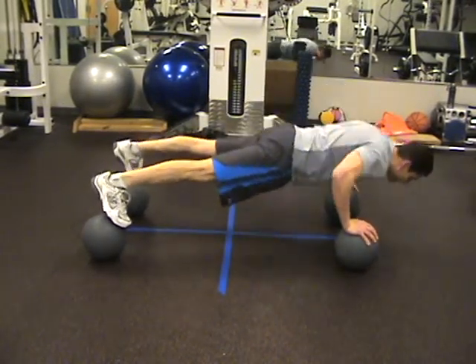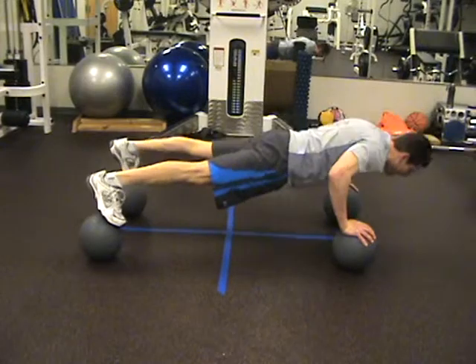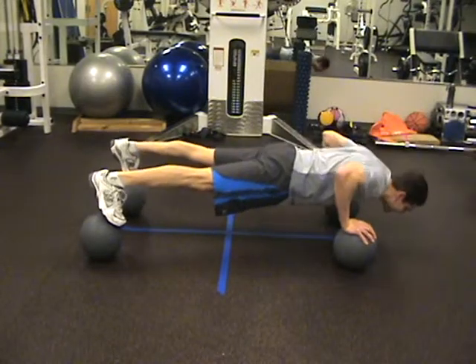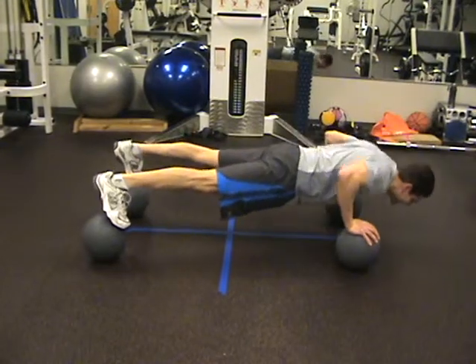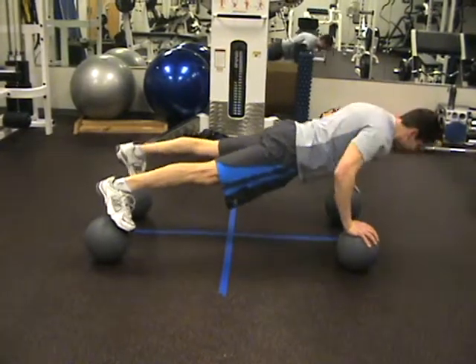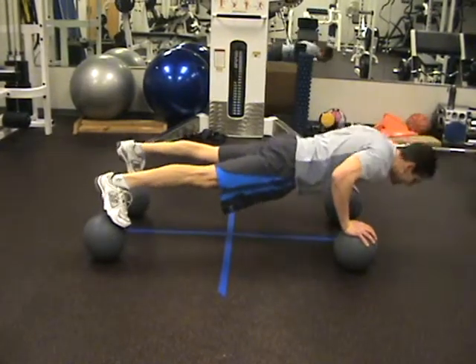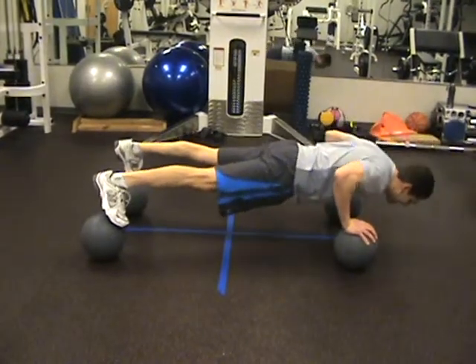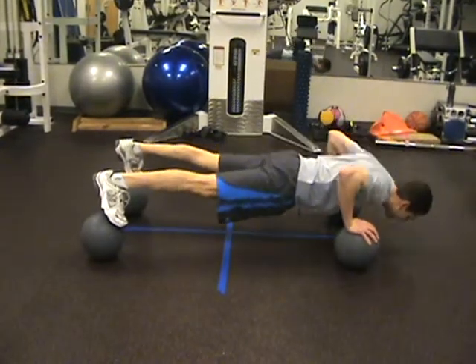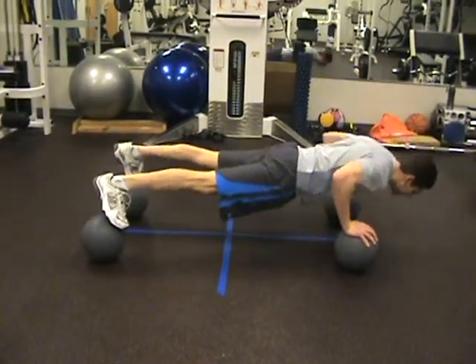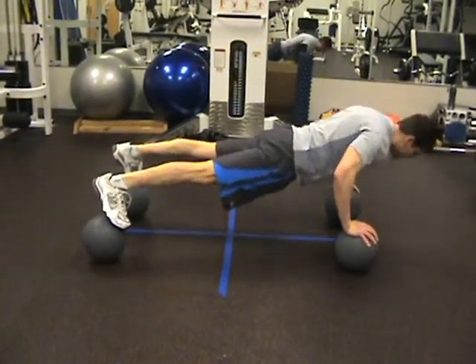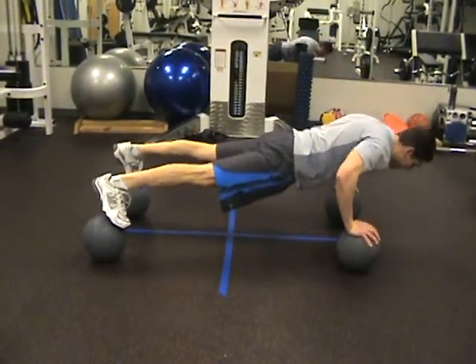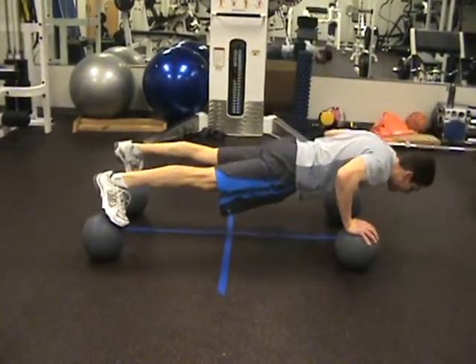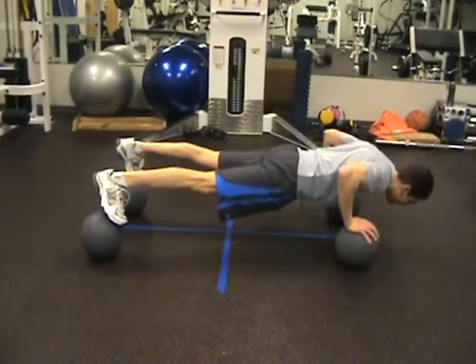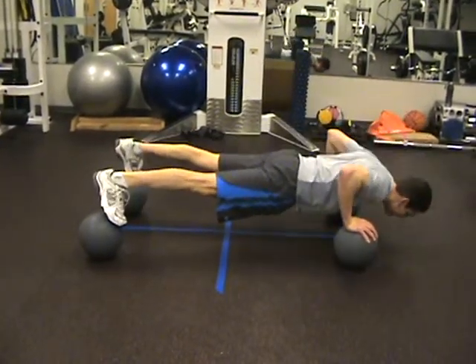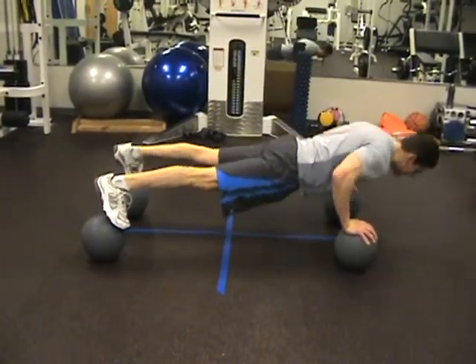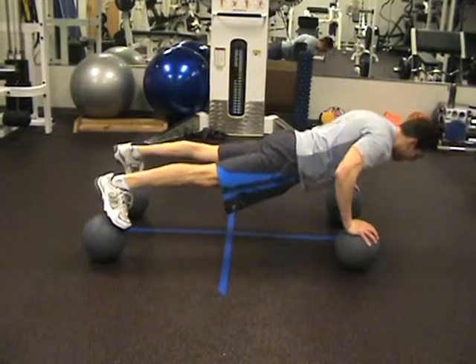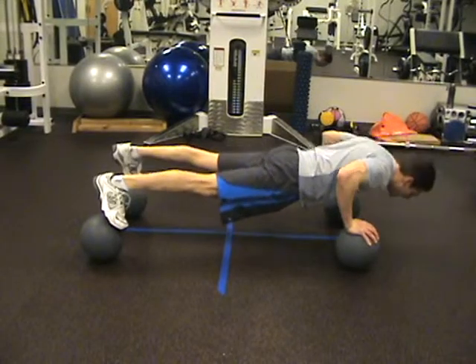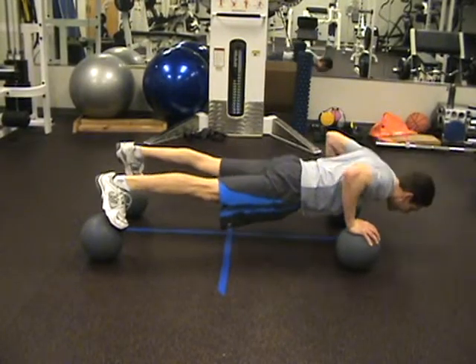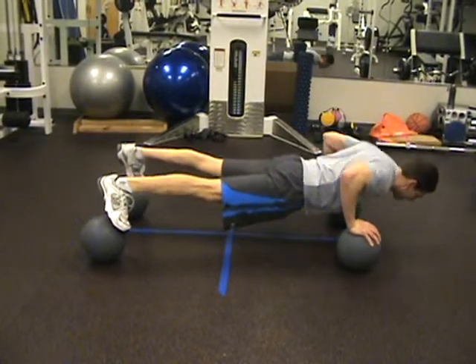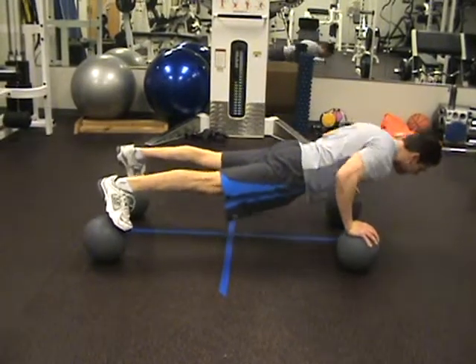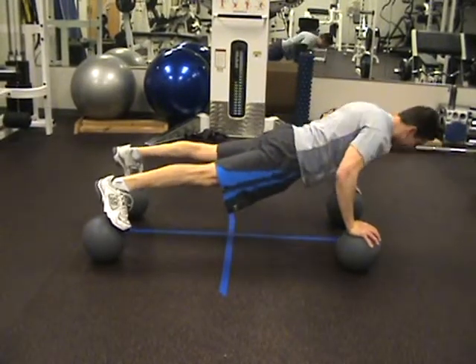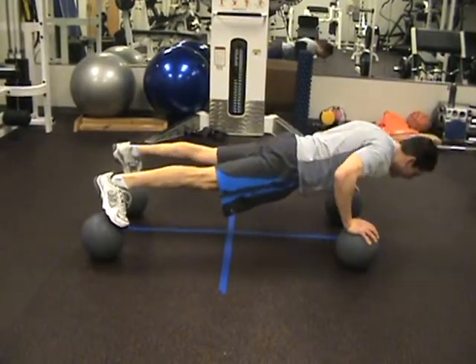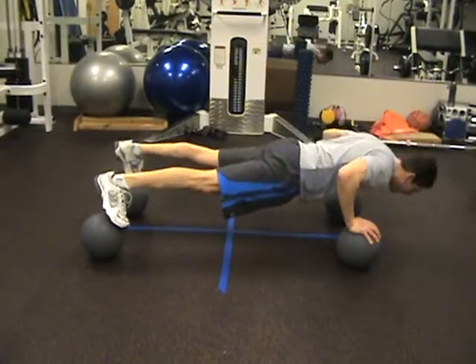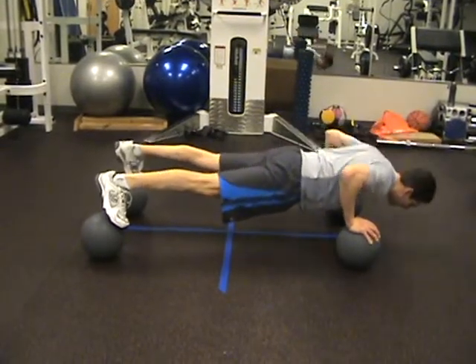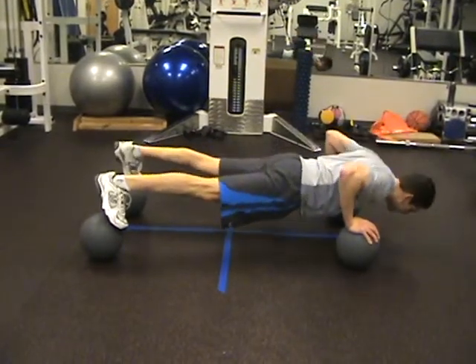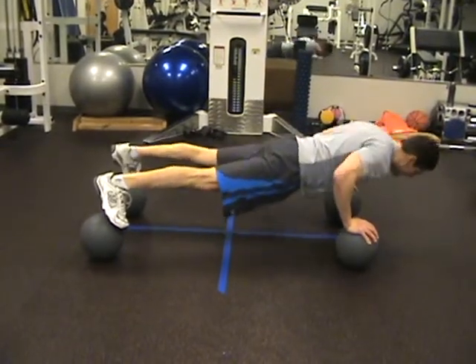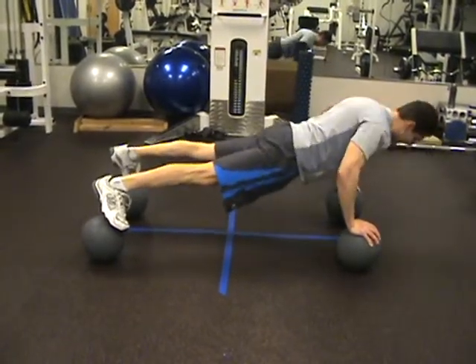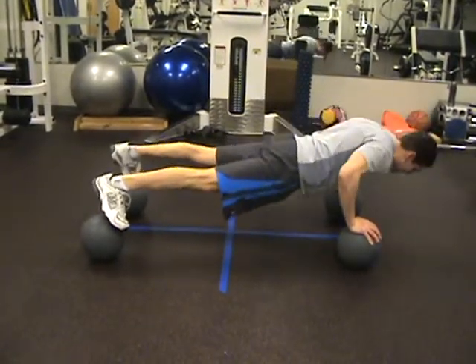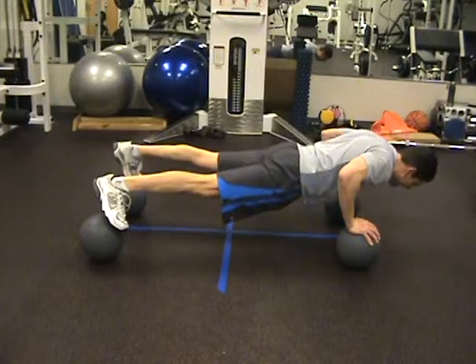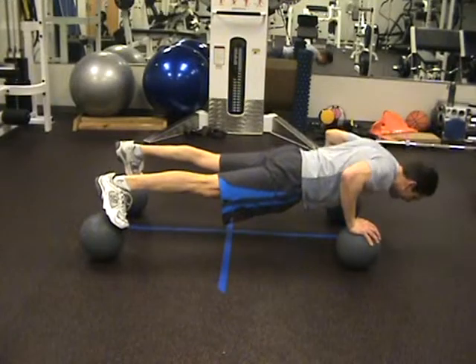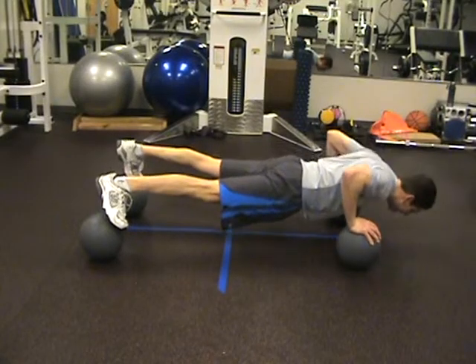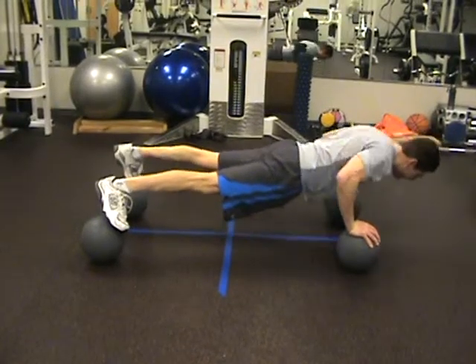Here's what Aaron's doing — he's modifying by lifting one foot up in the air. Now, you go to your fingertips, make it a little adjustment if you want. You don't do a lot that way, just a couple.